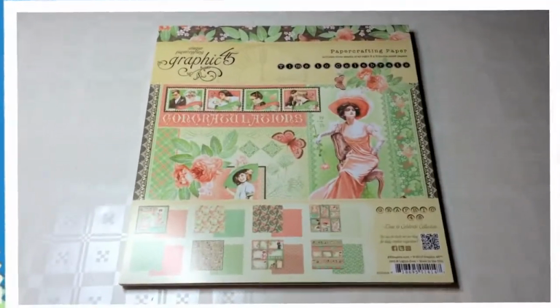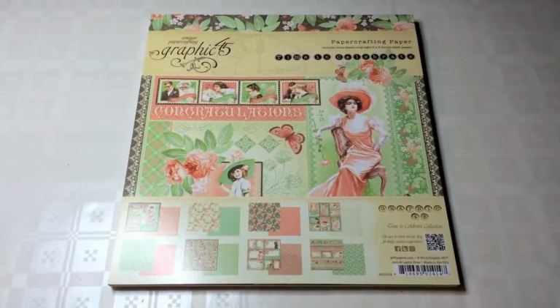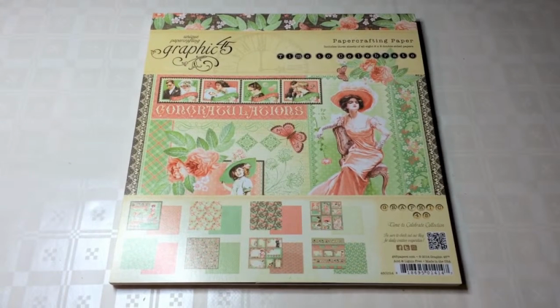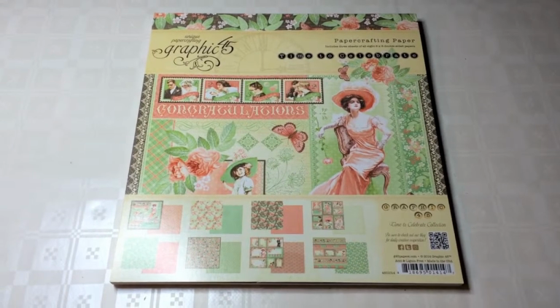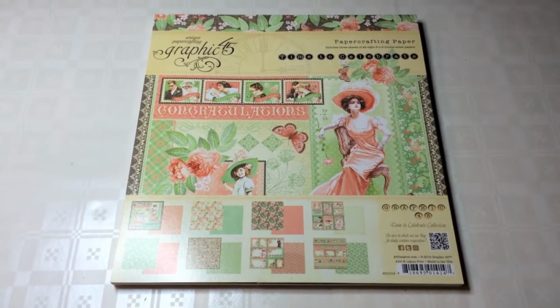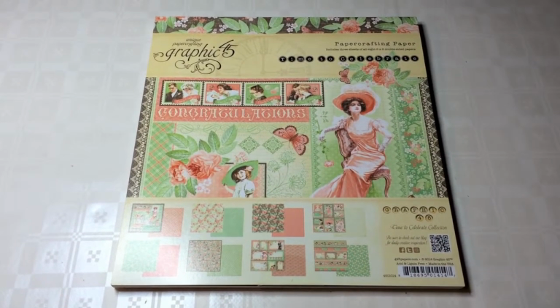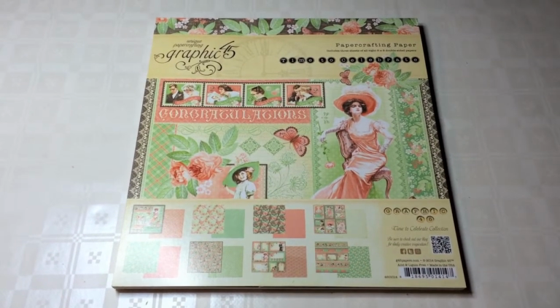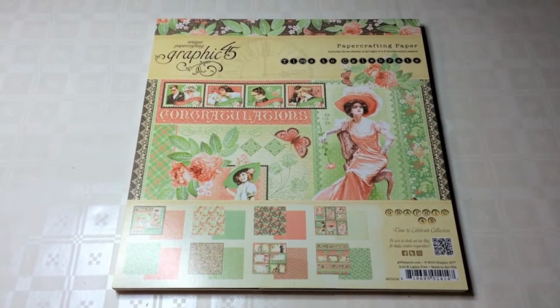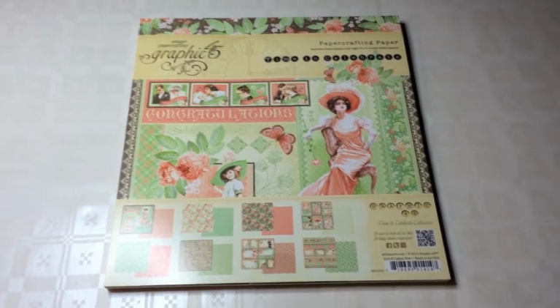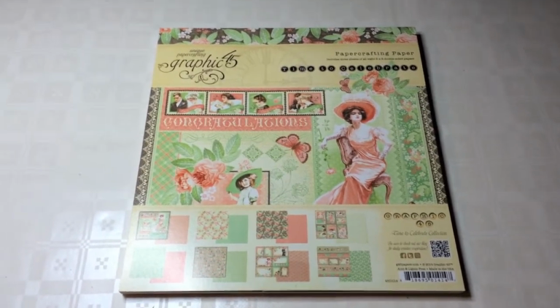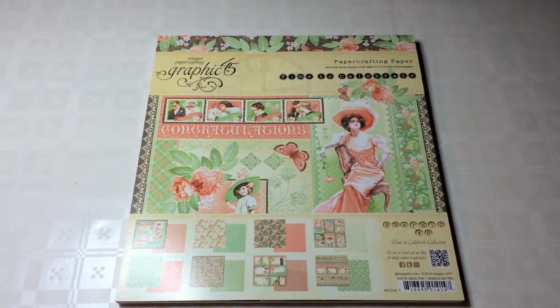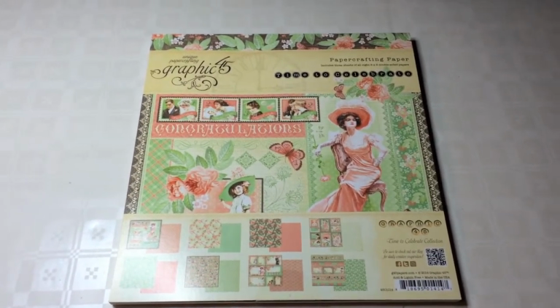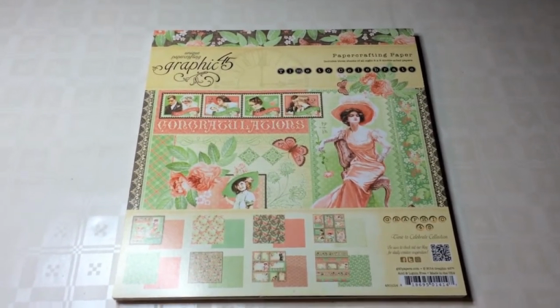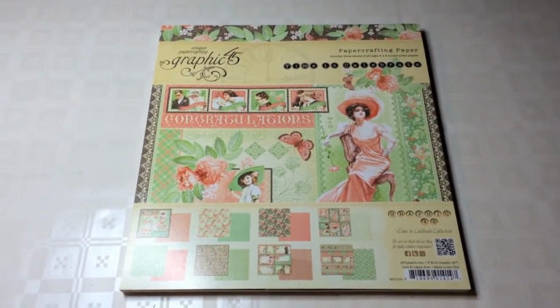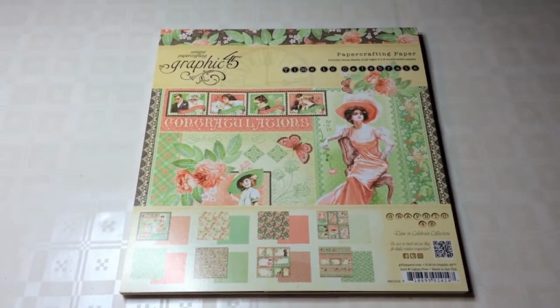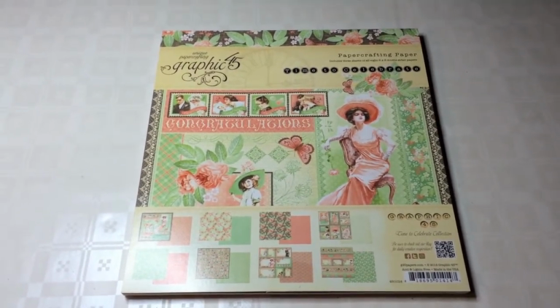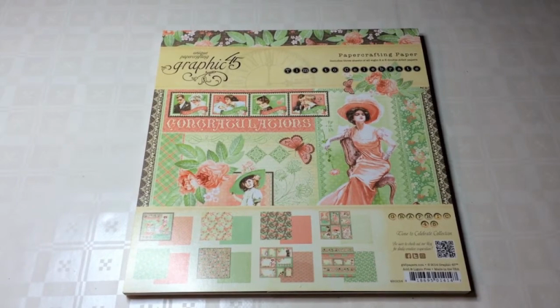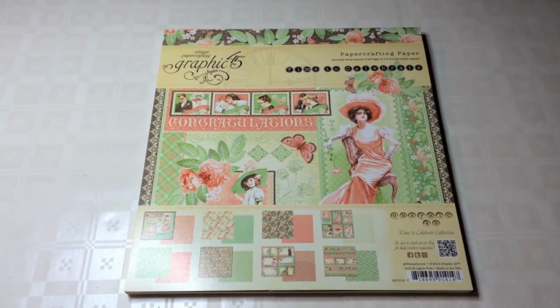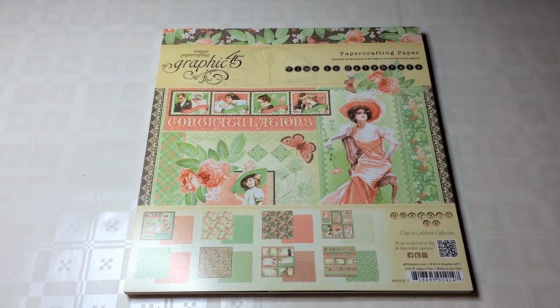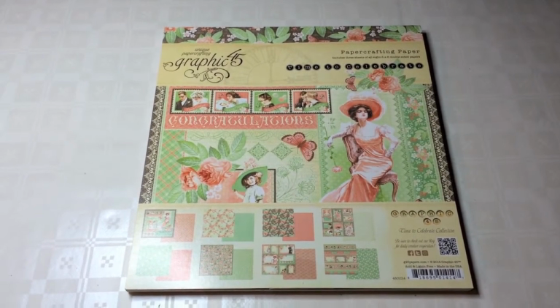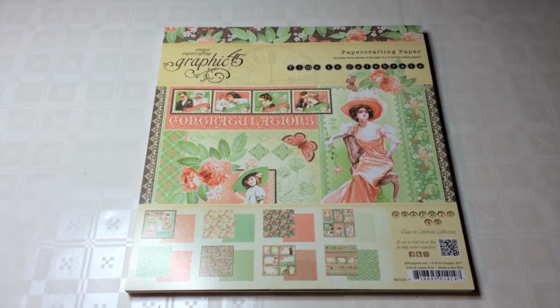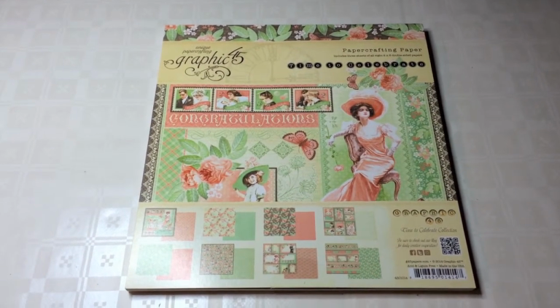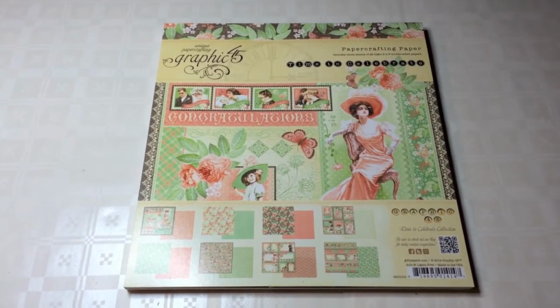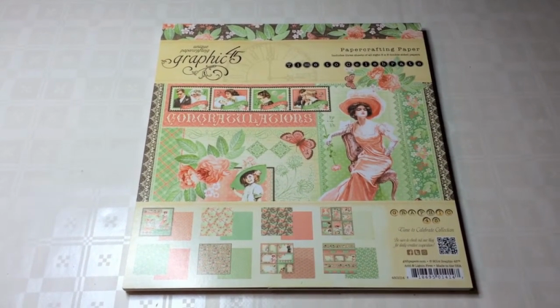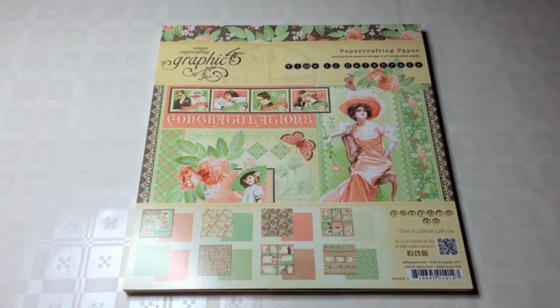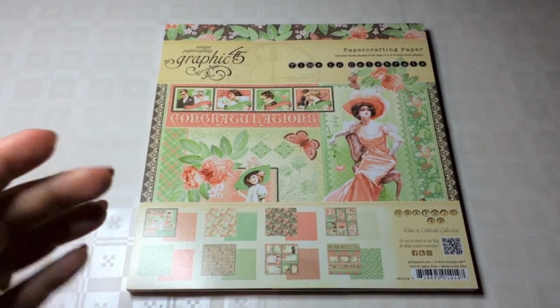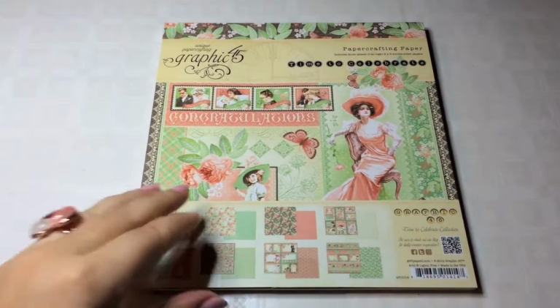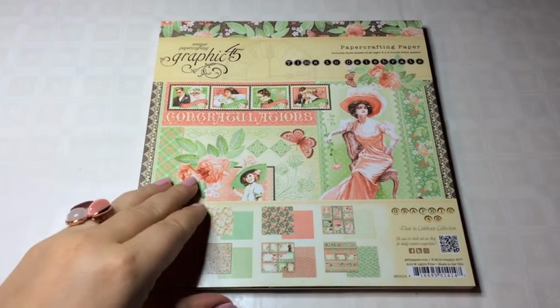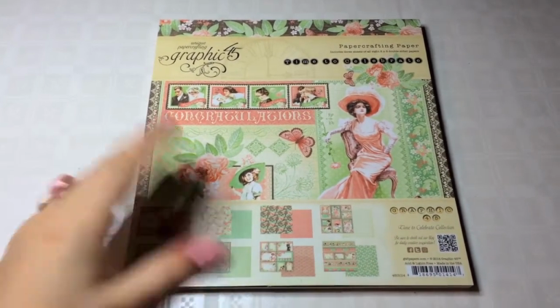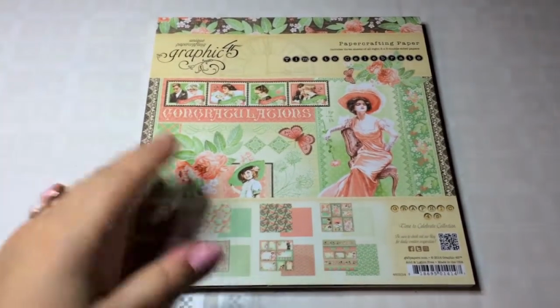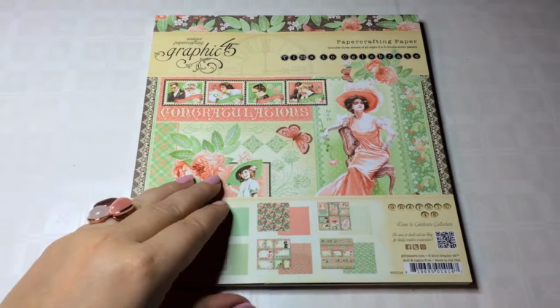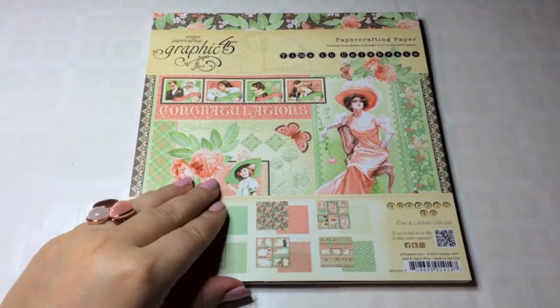Hey guys, this is Katja with Creators Image Studio. Today I'm sharing with you a quick review of Graphic 45's Time to Celebrate collection. This is one of last year's collections.